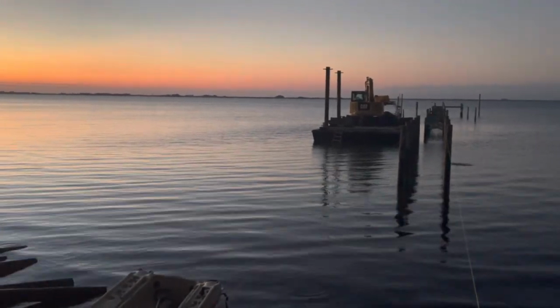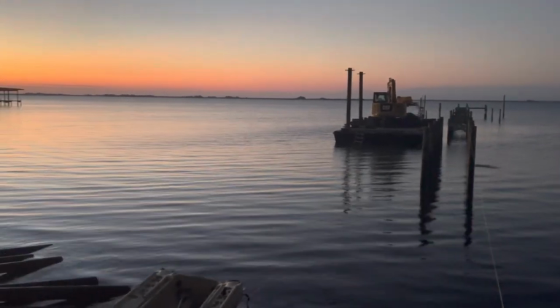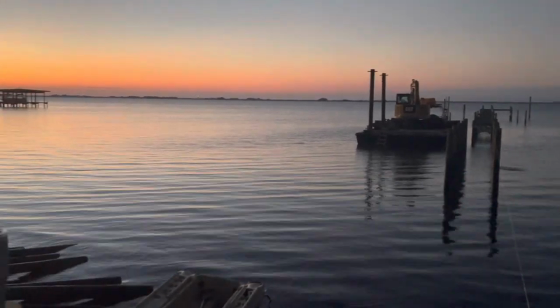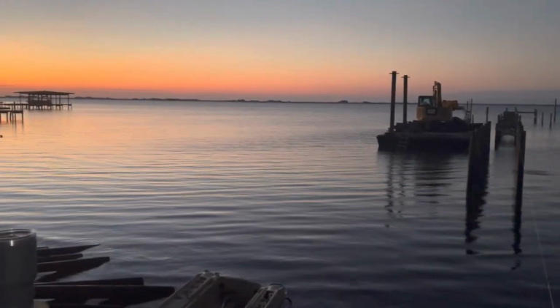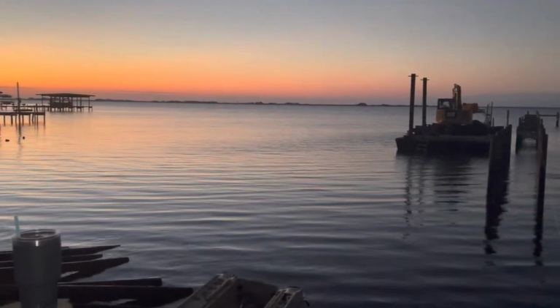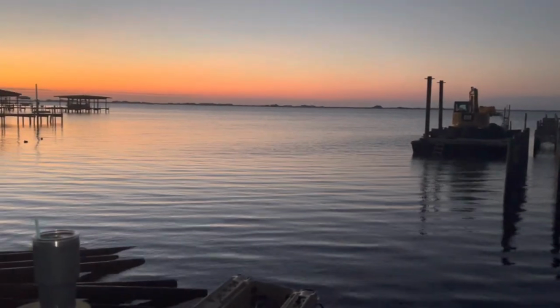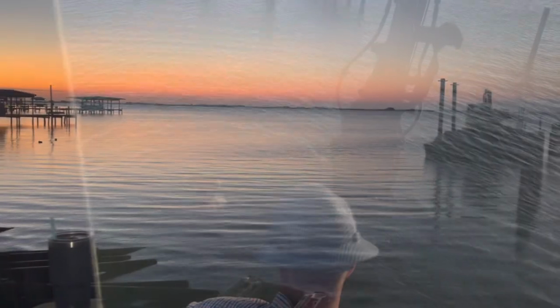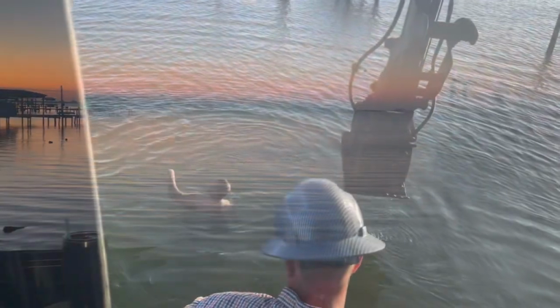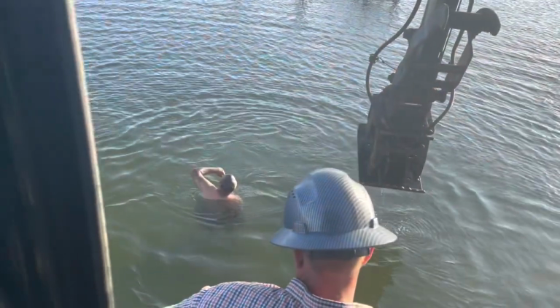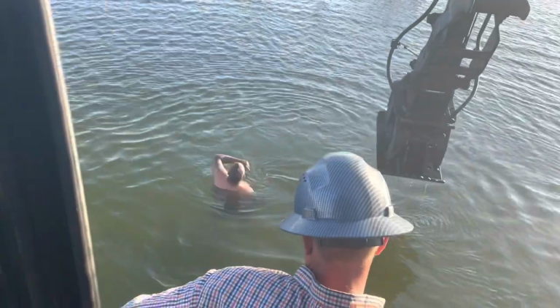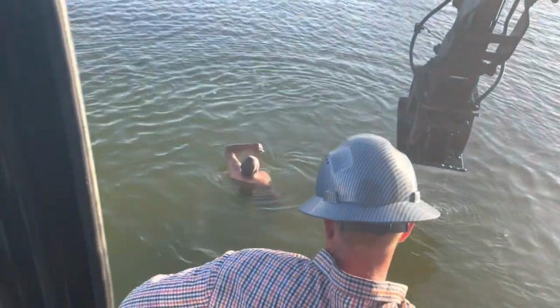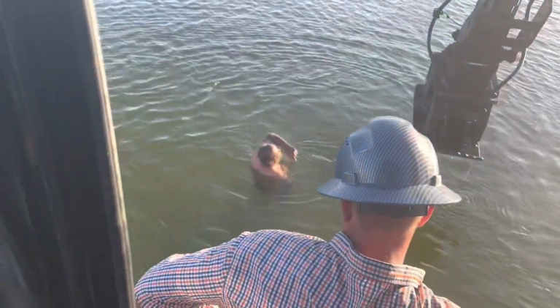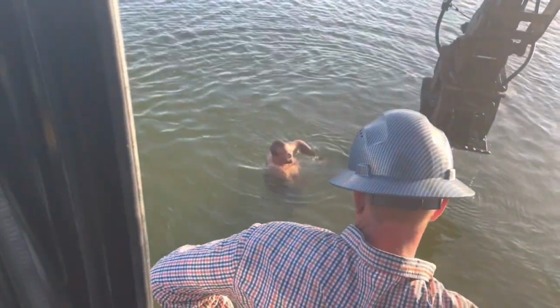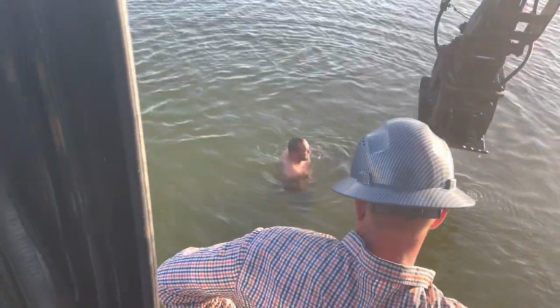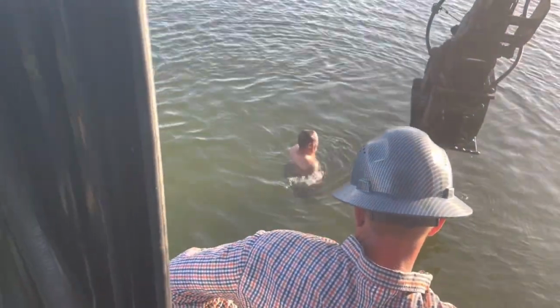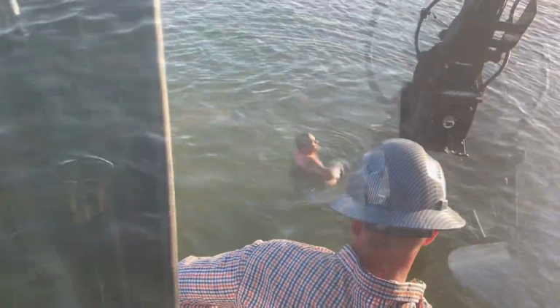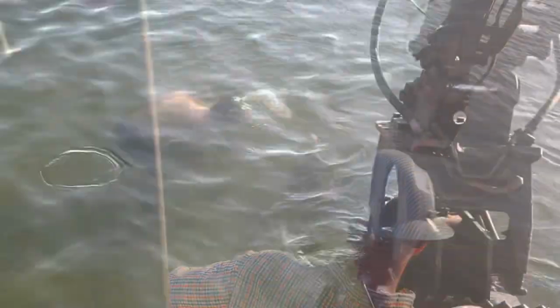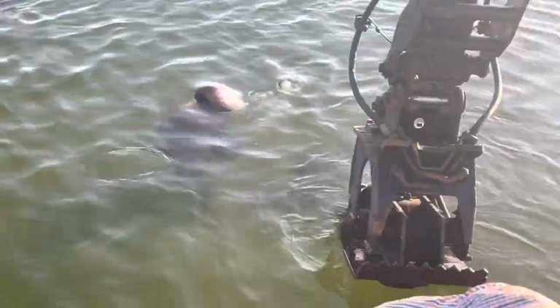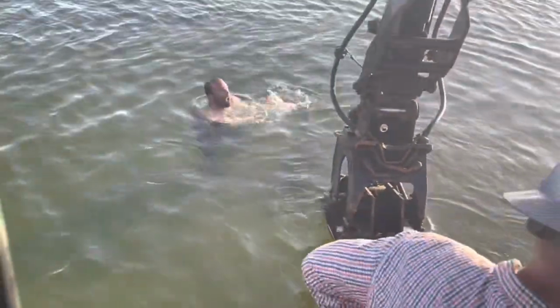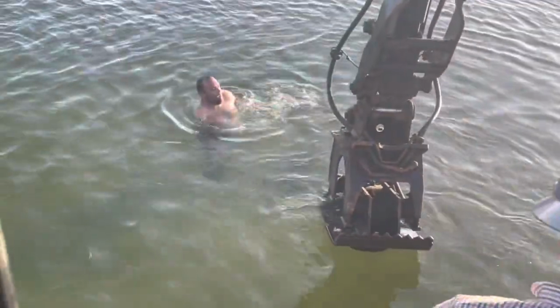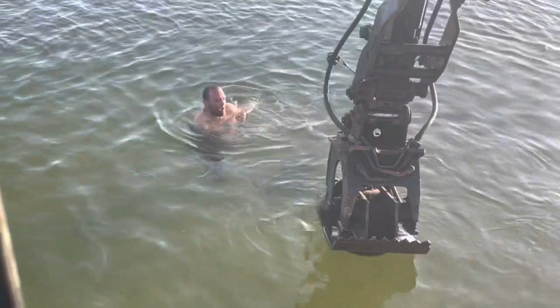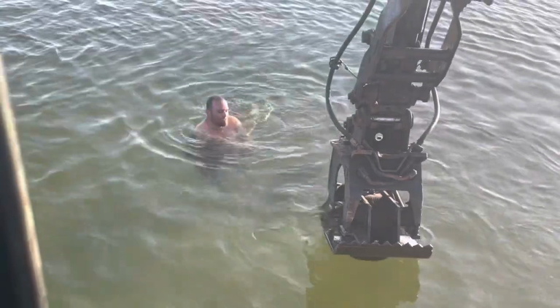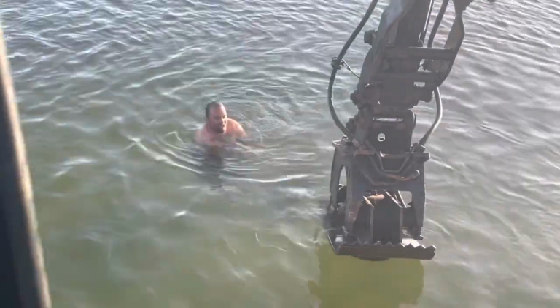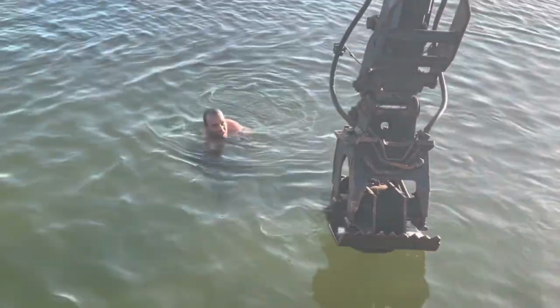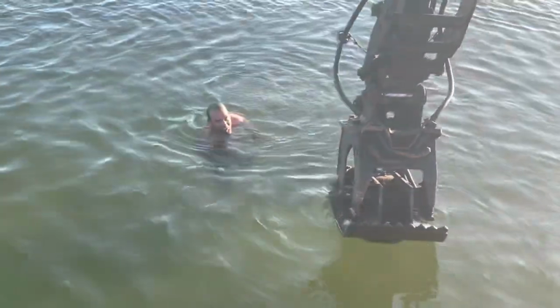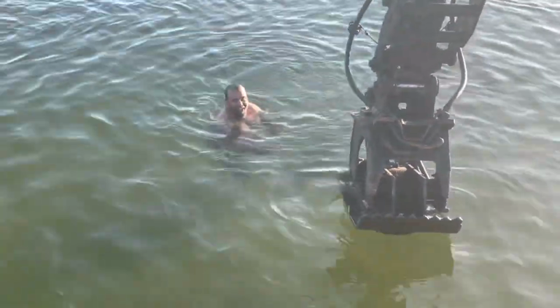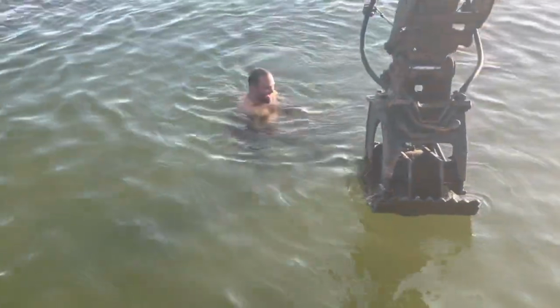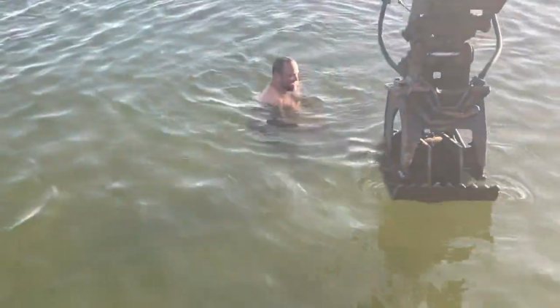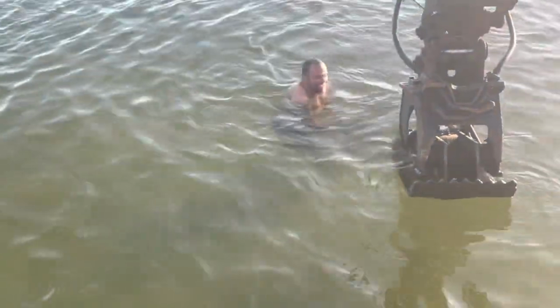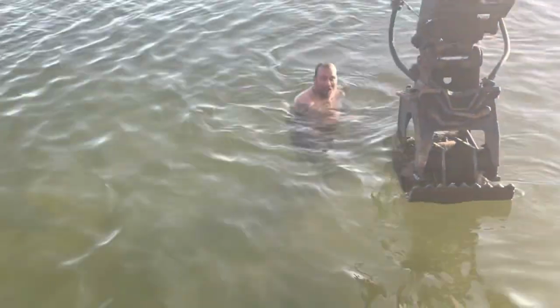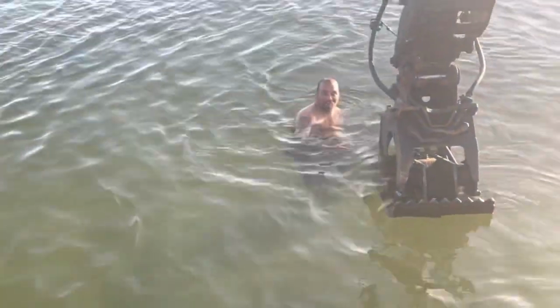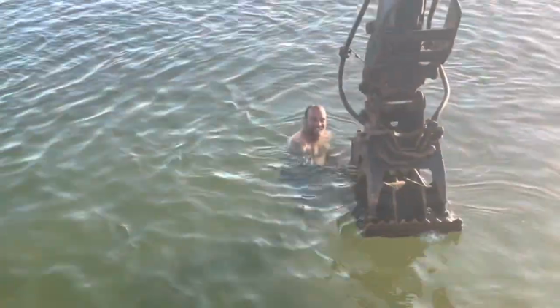Beautiful sunrise out here this morning. A little chilly out there today? It's refreshing. It's clear water, man. It's nice out here. Oh, it should be good. Come on down. Come on, superstar! Merry Christmas!